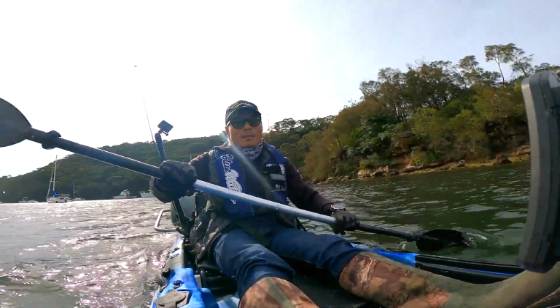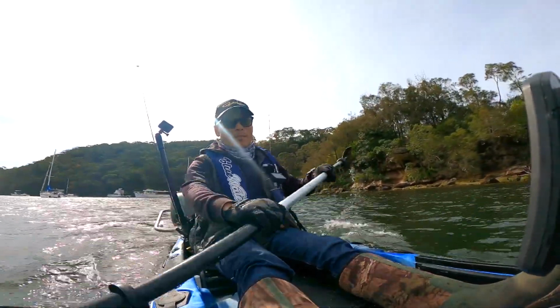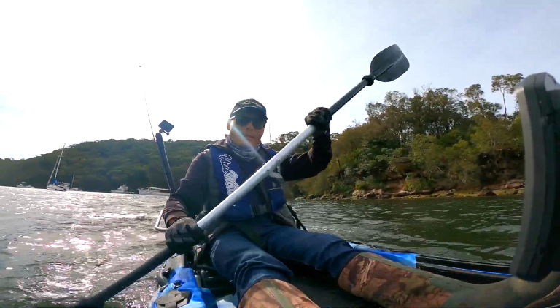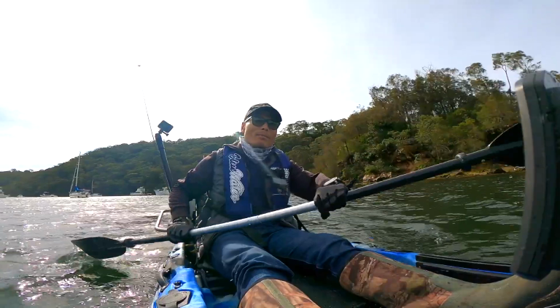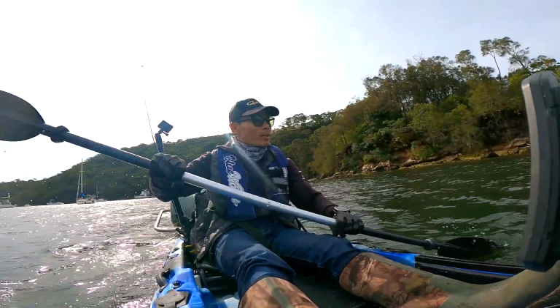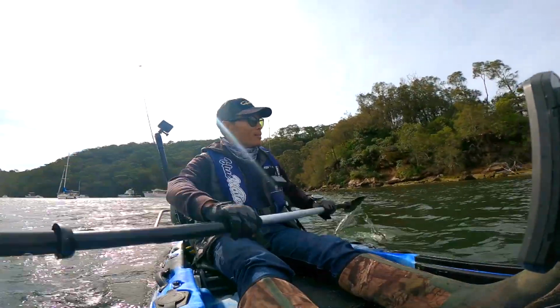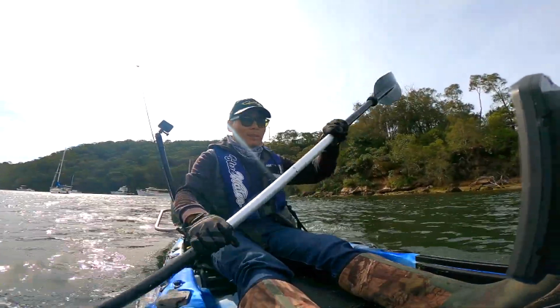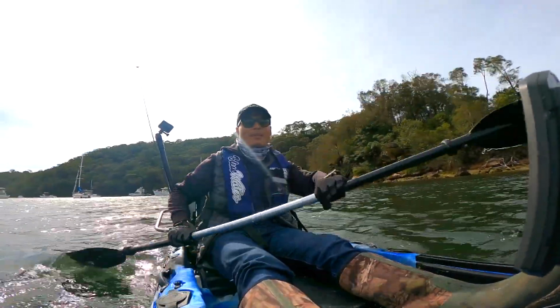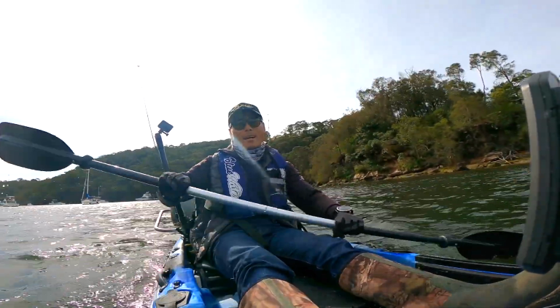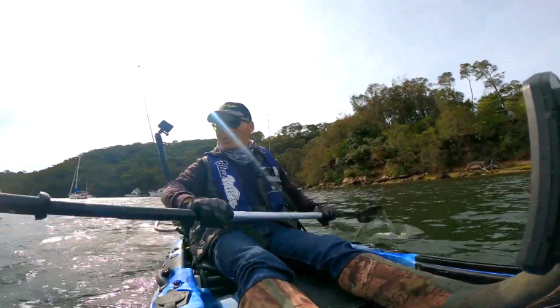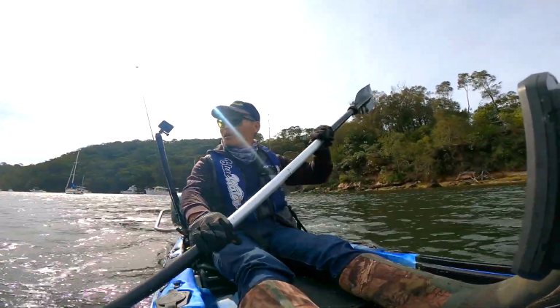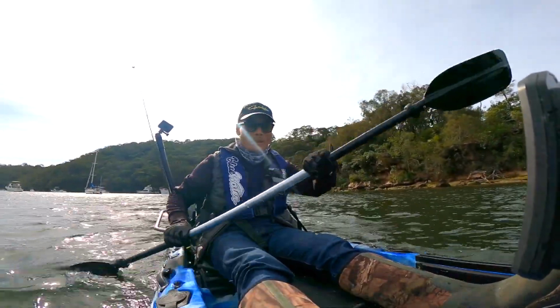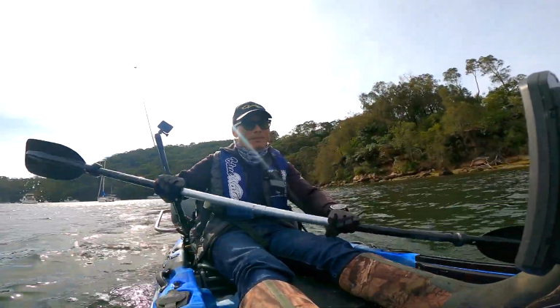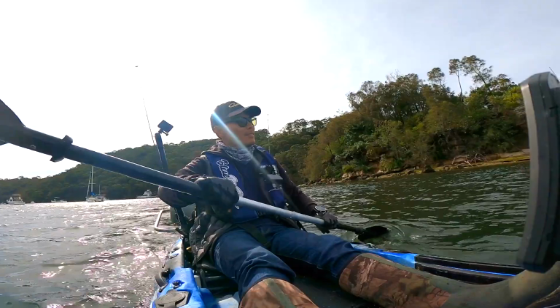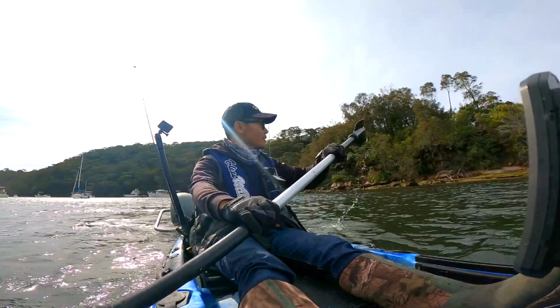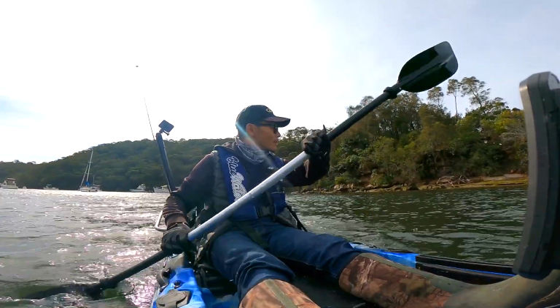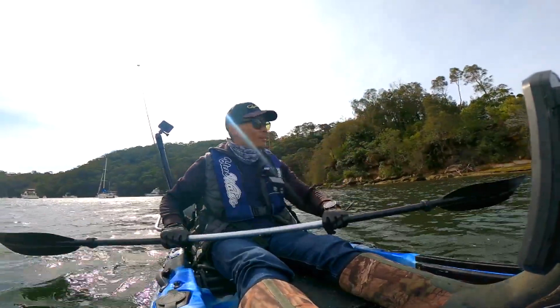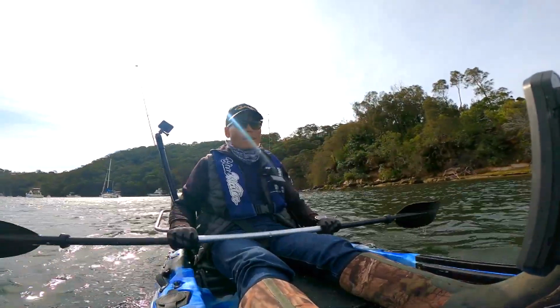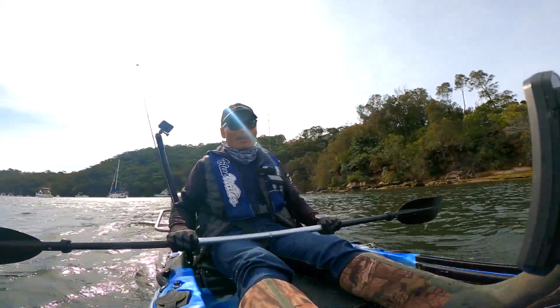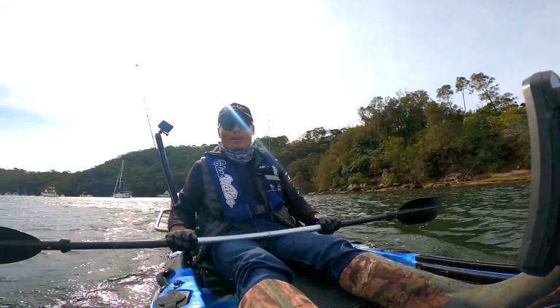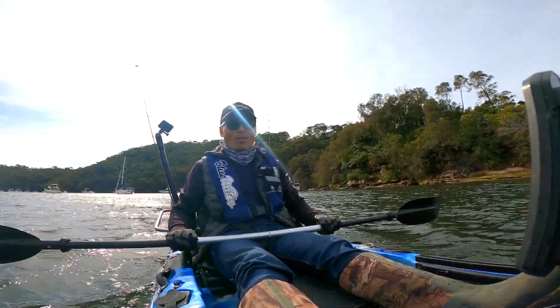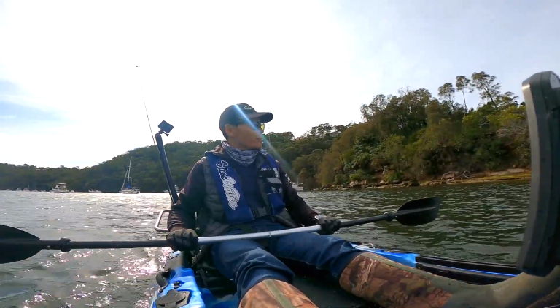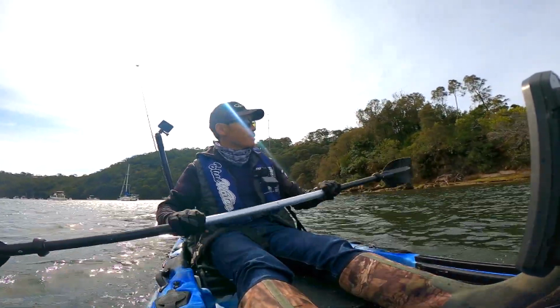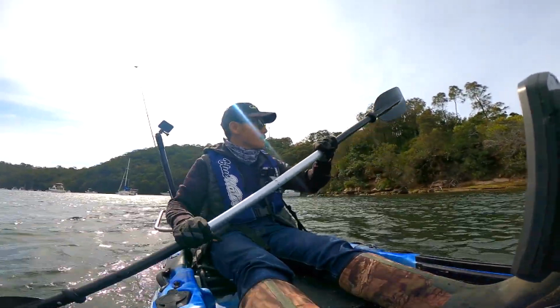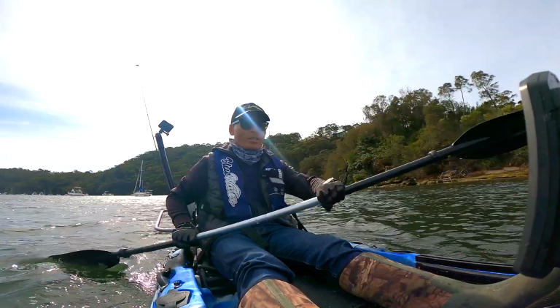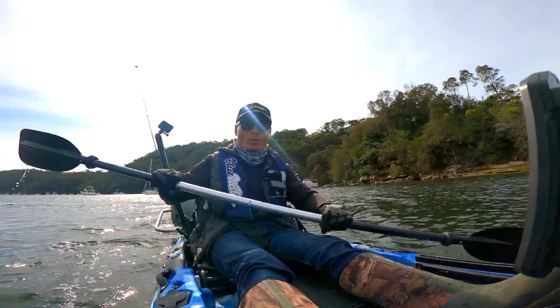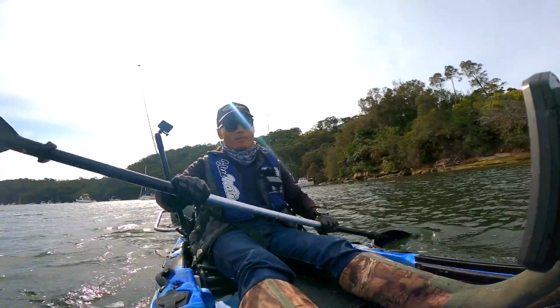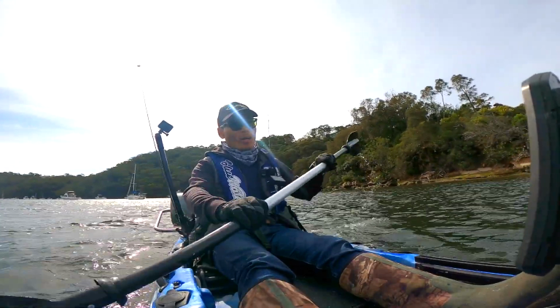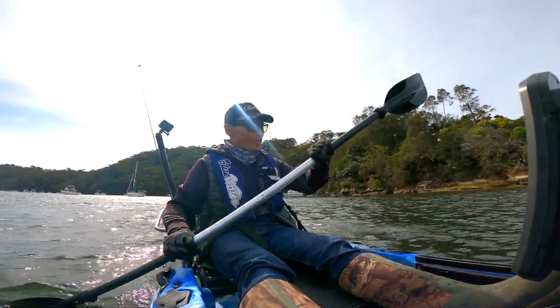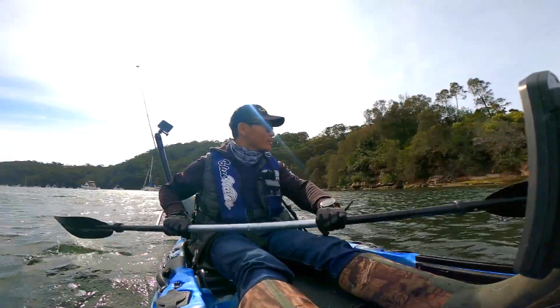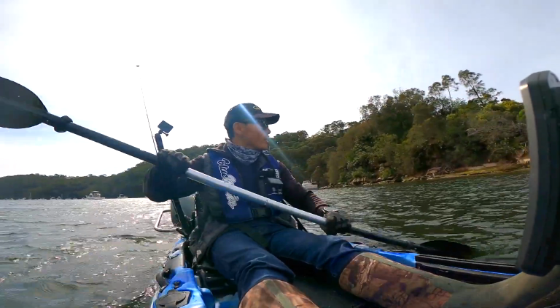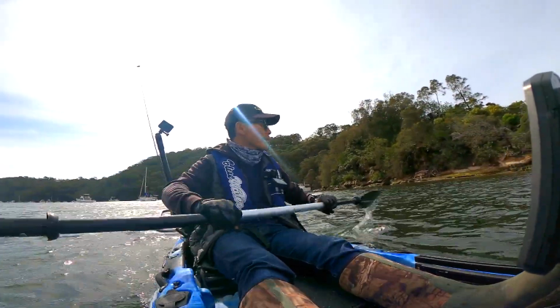Hi guys, welcome back to my channel. Today is kayak fishing at Middle Harbour. Today I am with another friend, Maw, fishing together with me. We are kayak fishing around here.